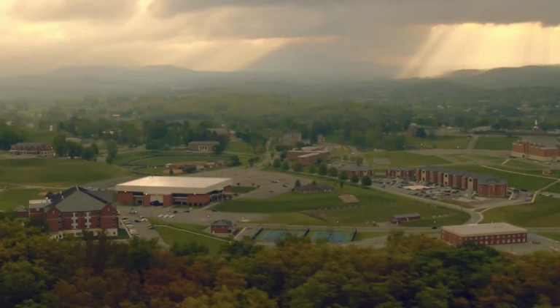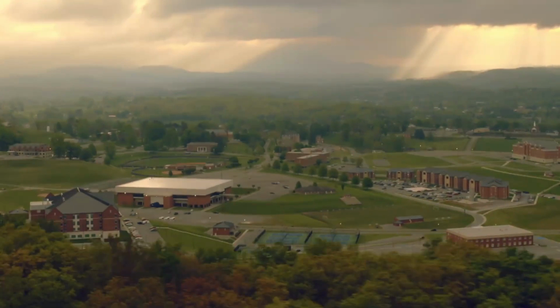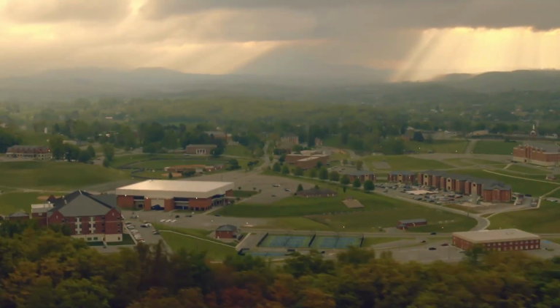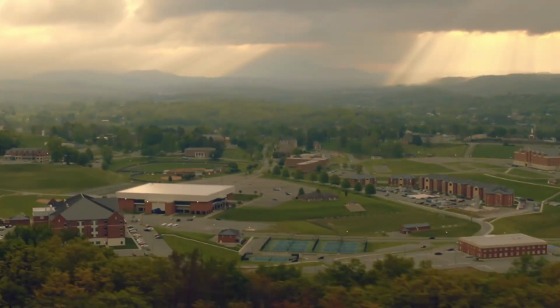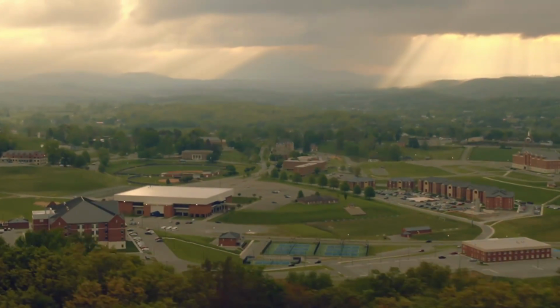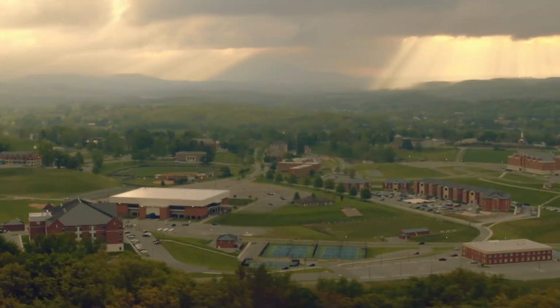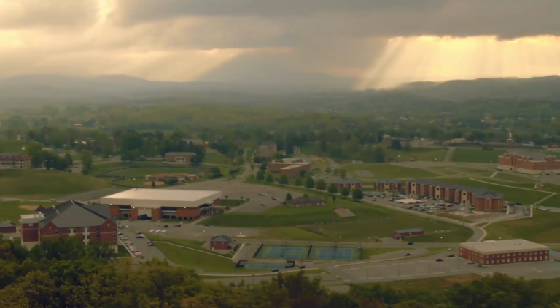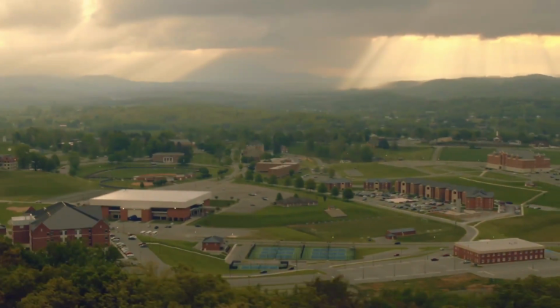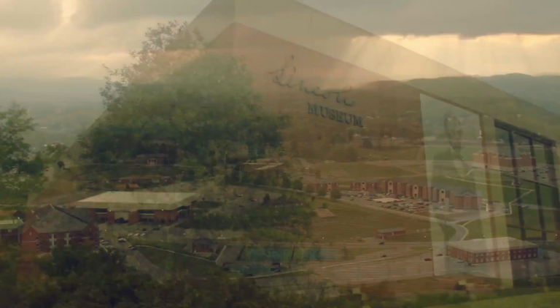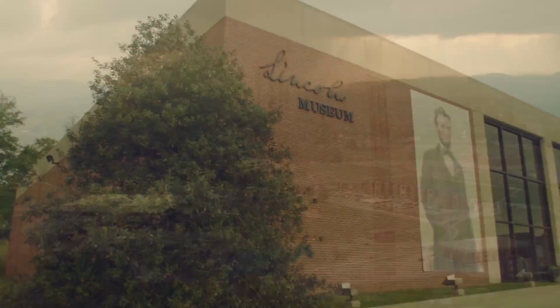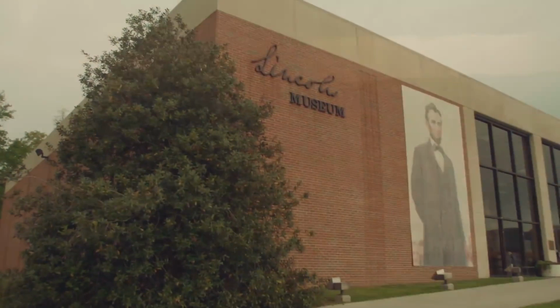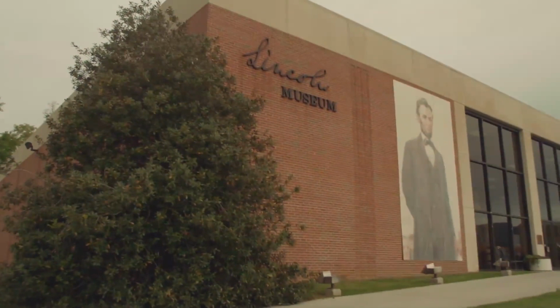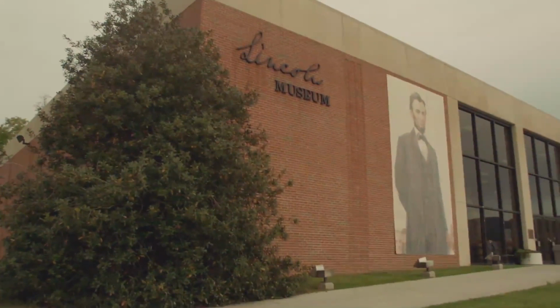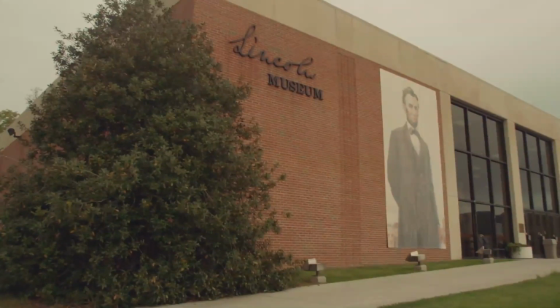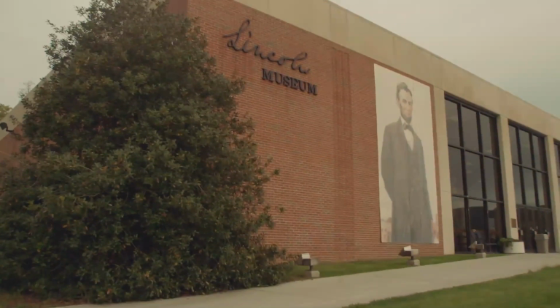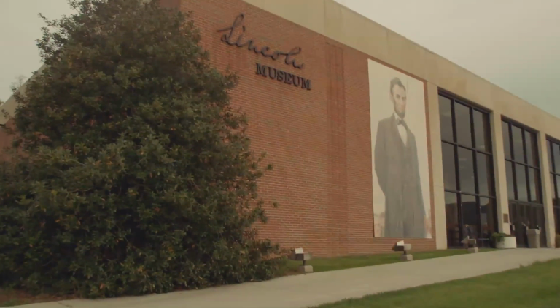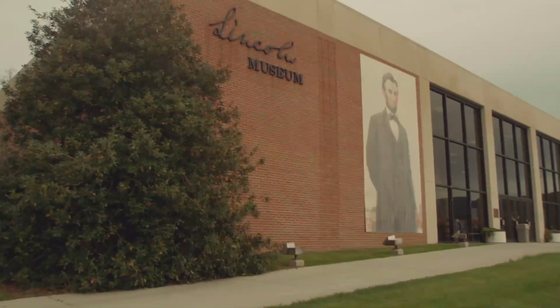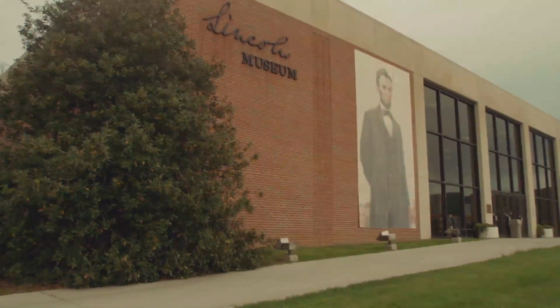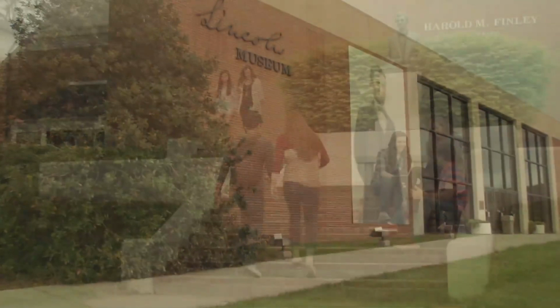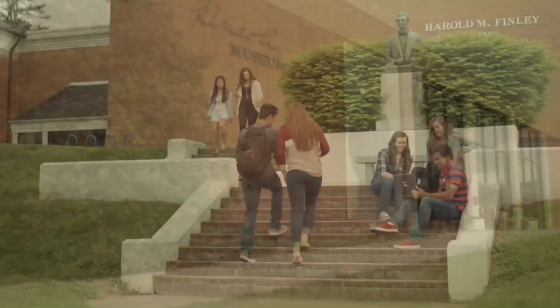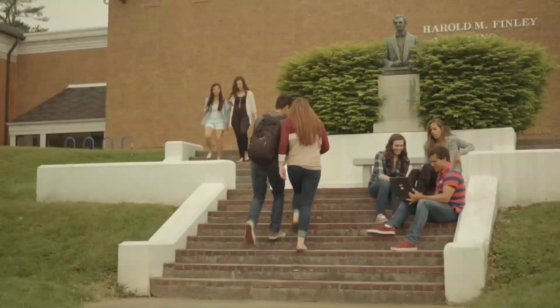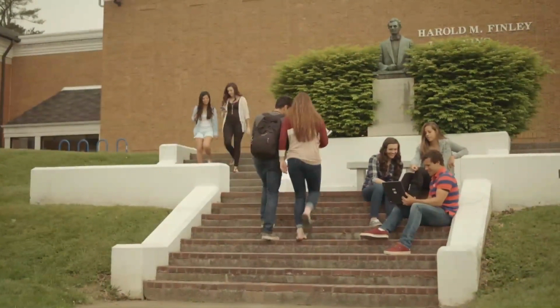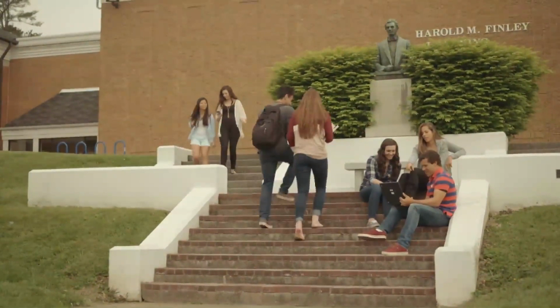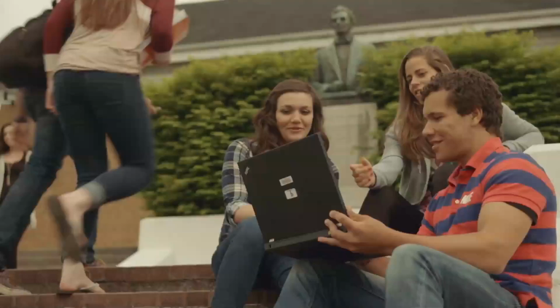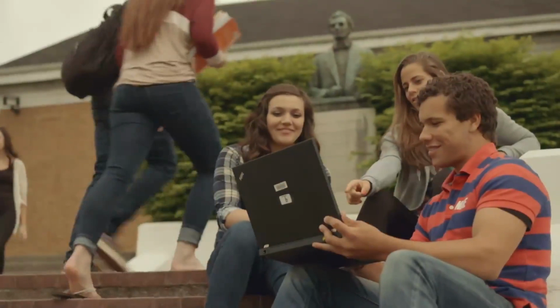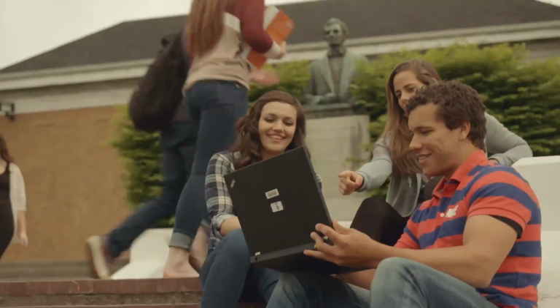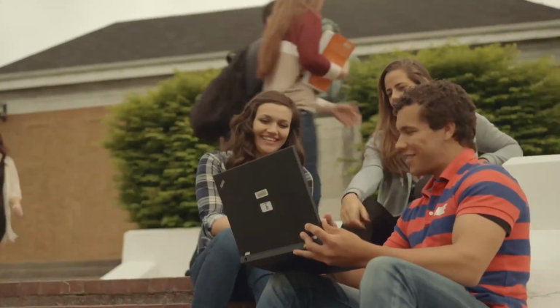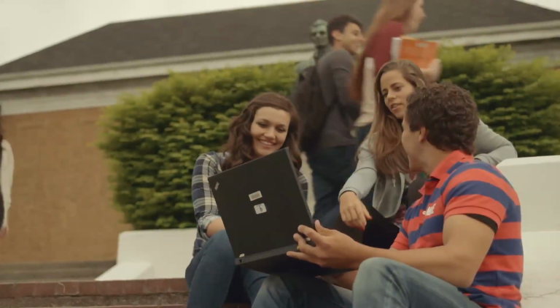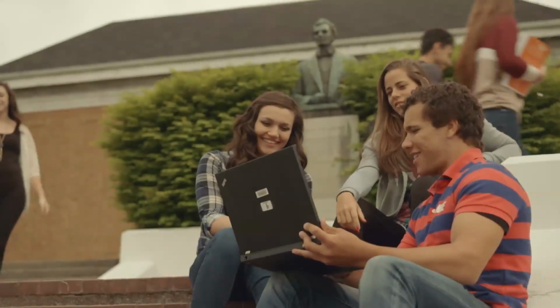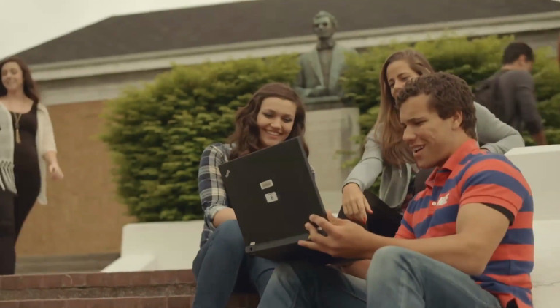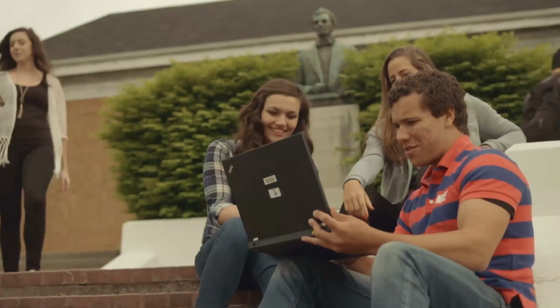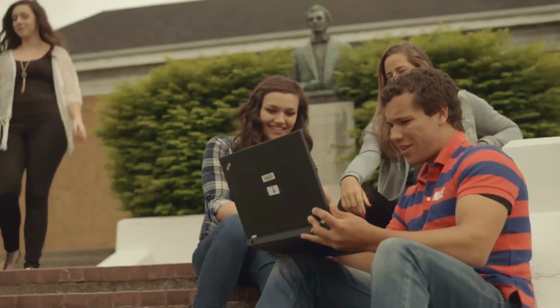Lincoln Memorial University, founded in 1897 as a living memorial to President Abraham Lincoln. Its mission was simple: to provide educational opportunities to underserved populations in Appalachia.